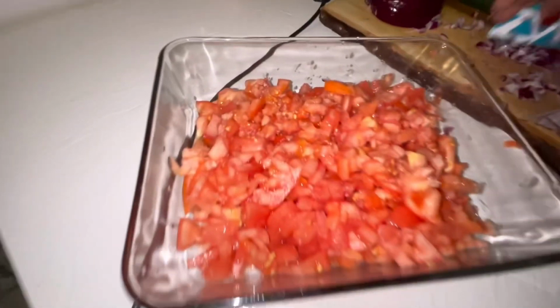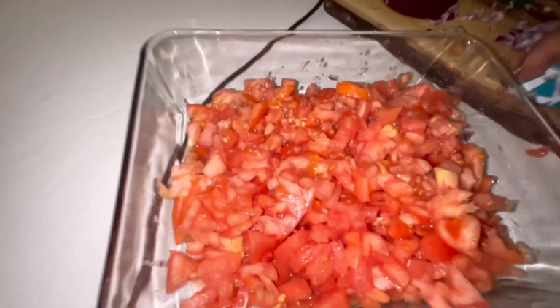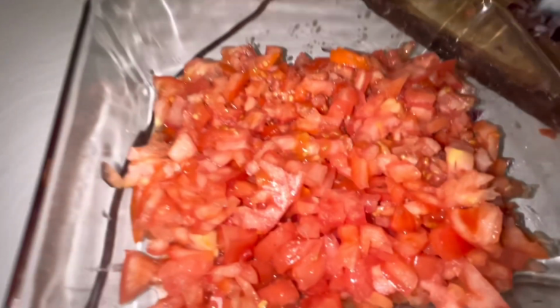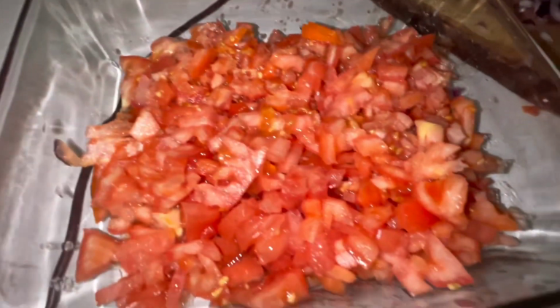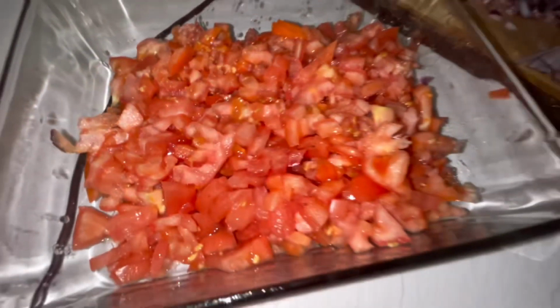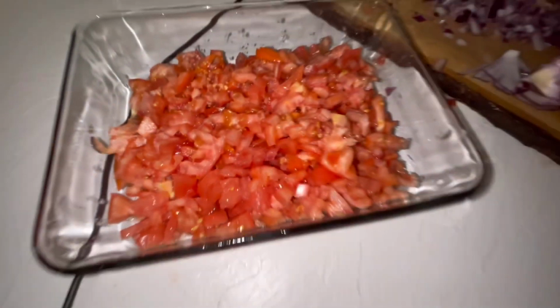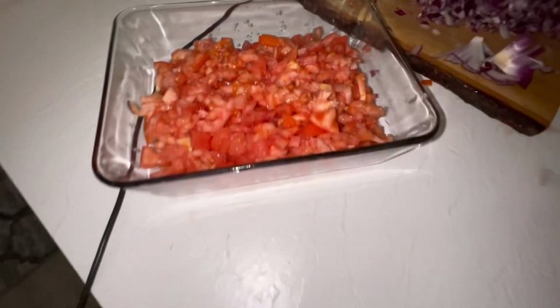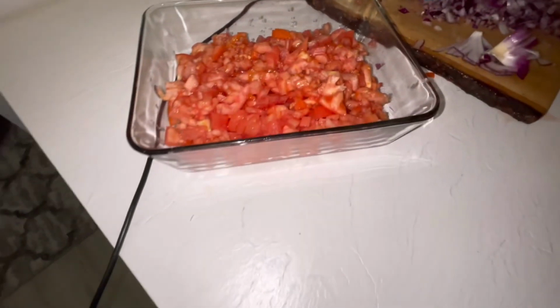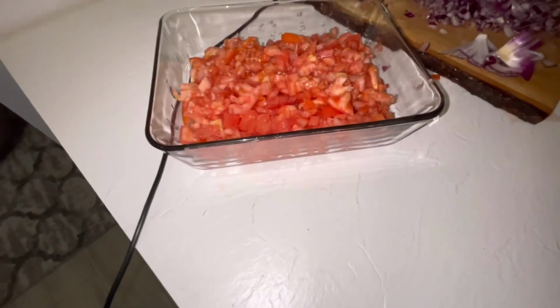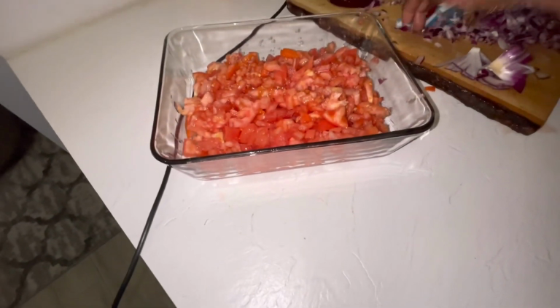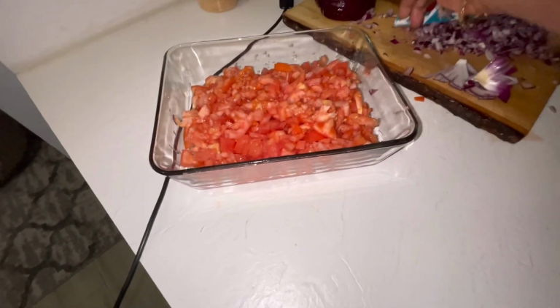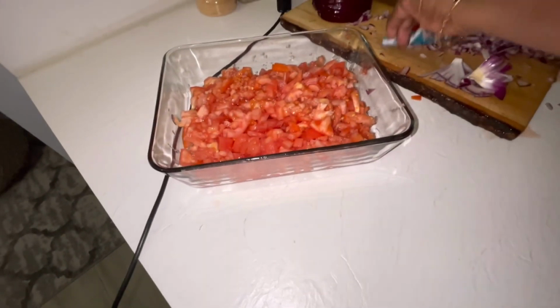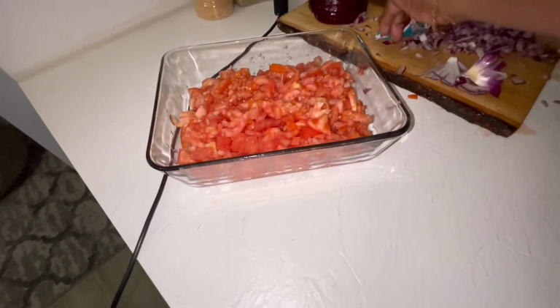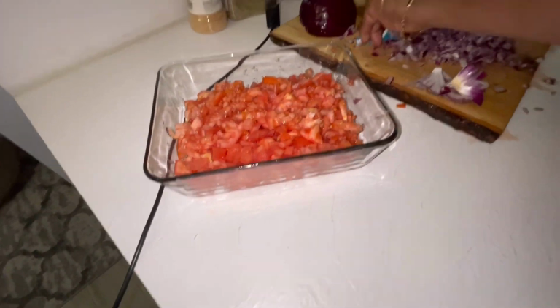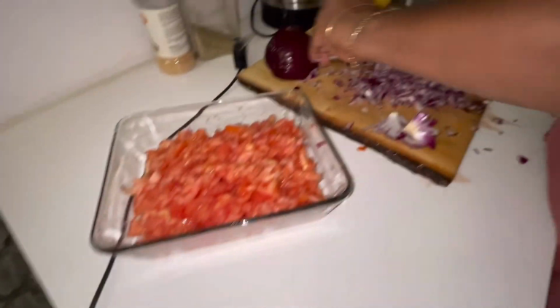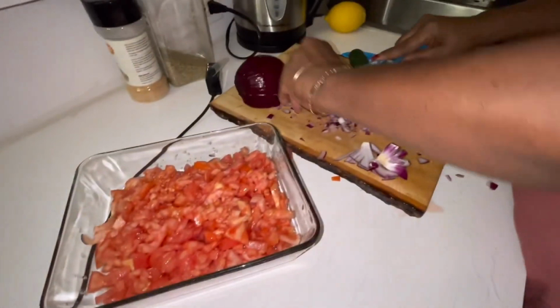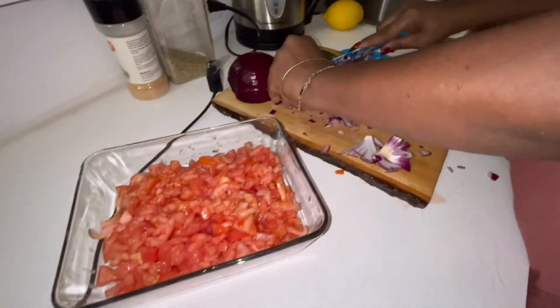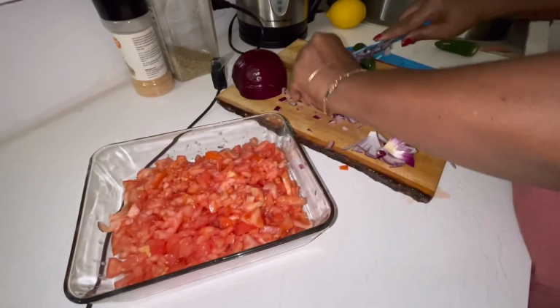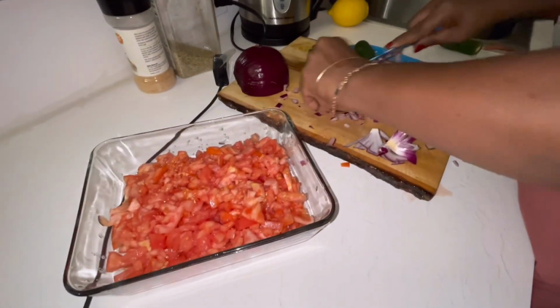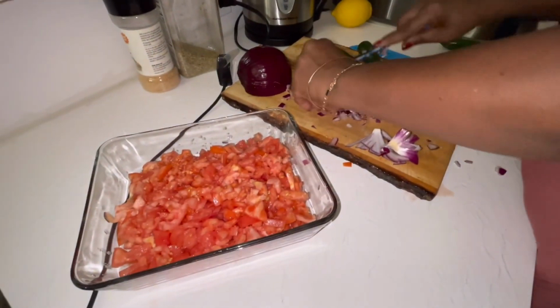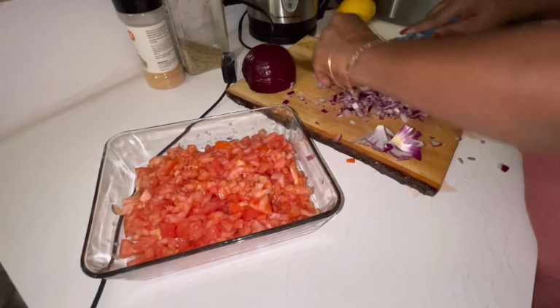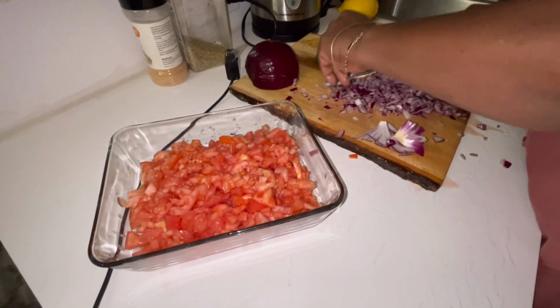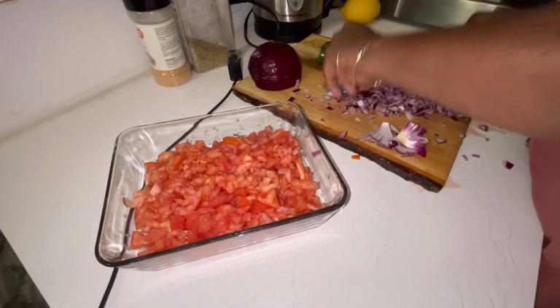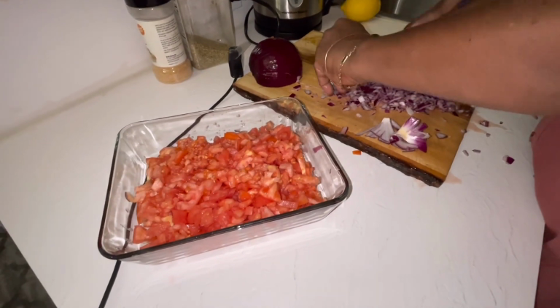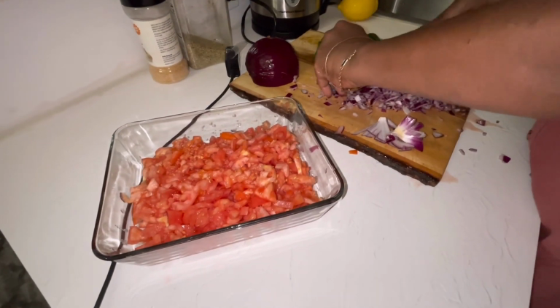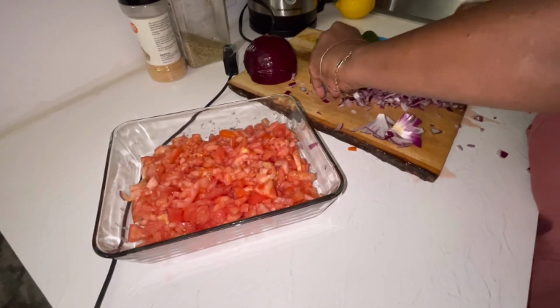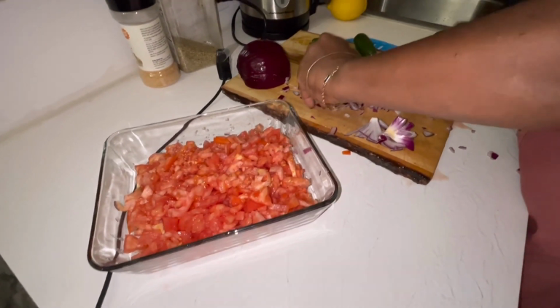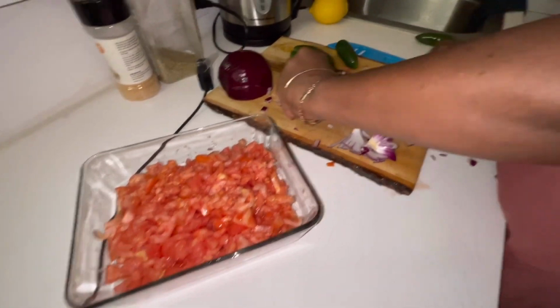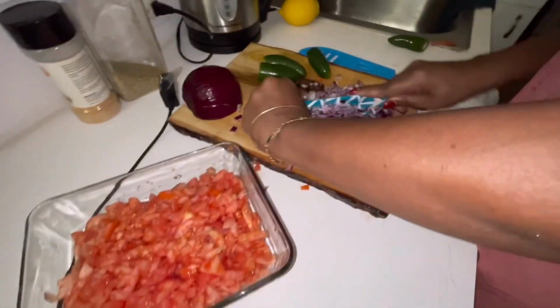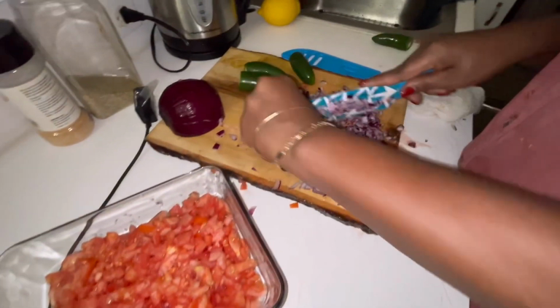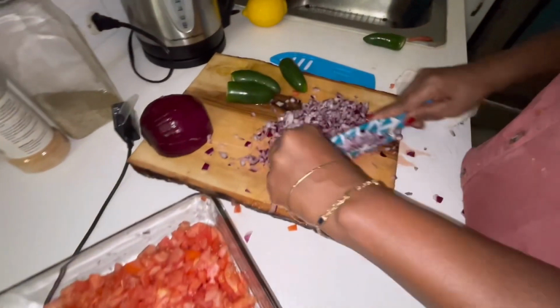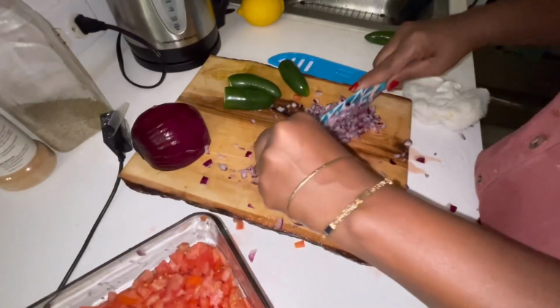You can use either sweet Vidalia onions, a sweet onion, or this purple one. If I use the purple one, I'll cook with it.